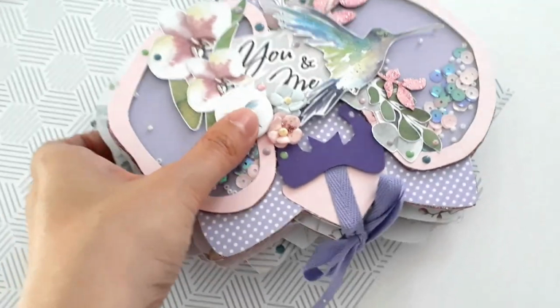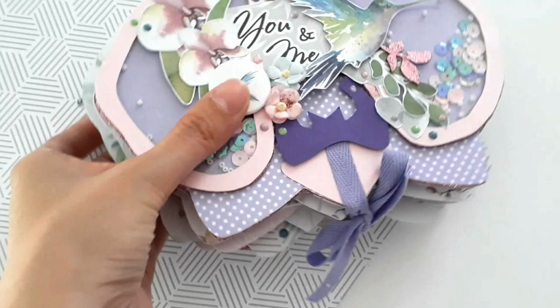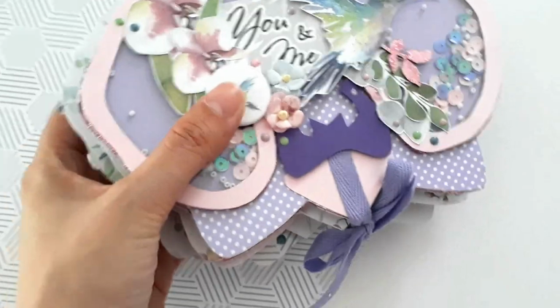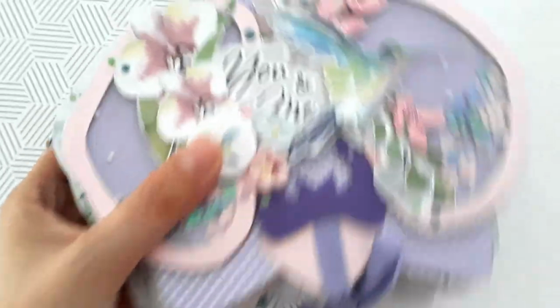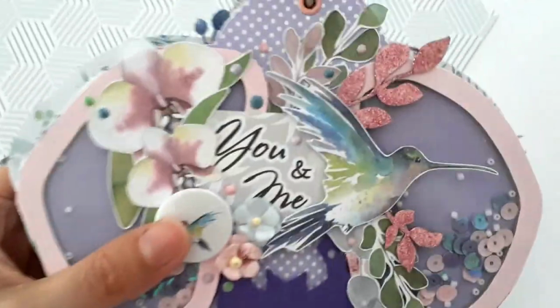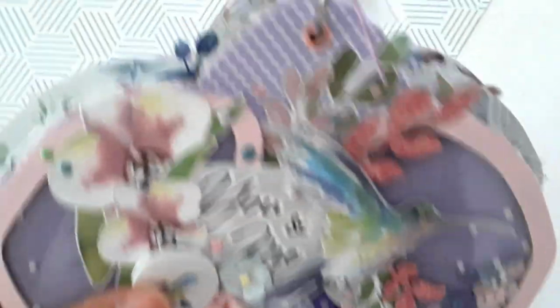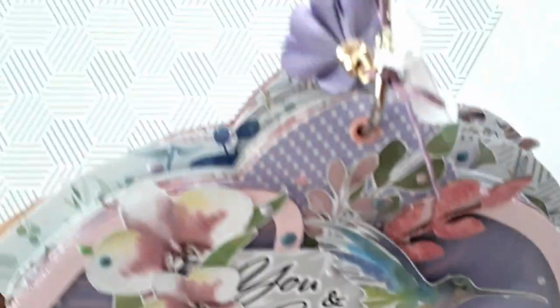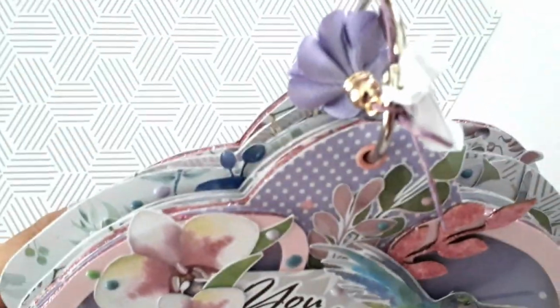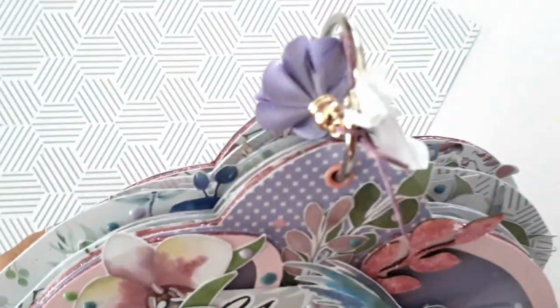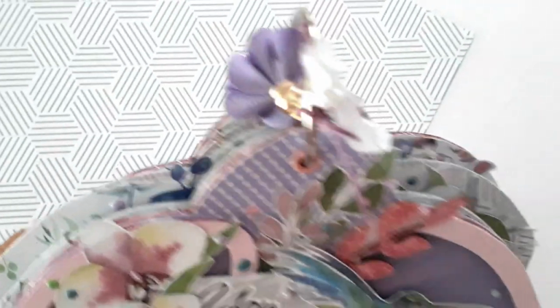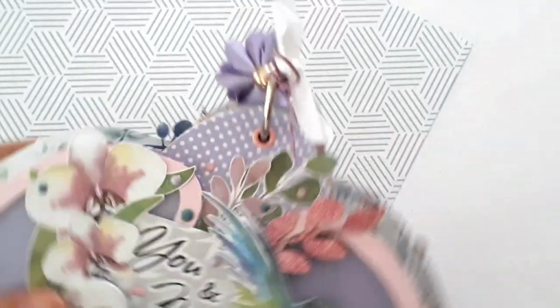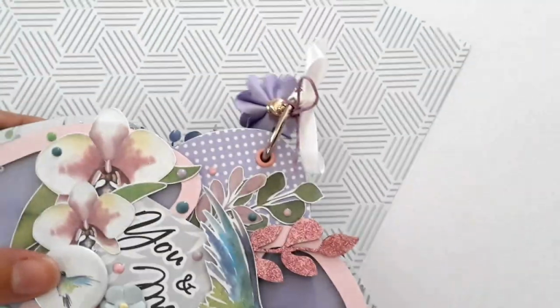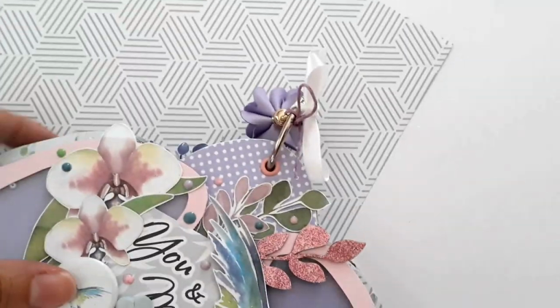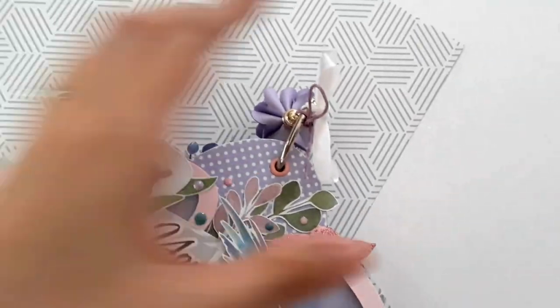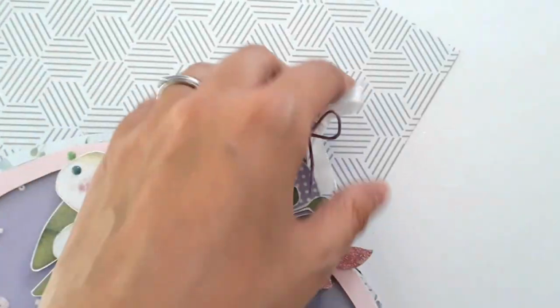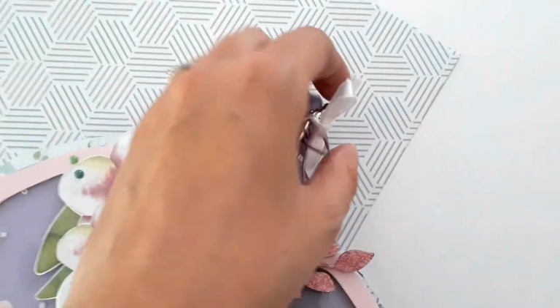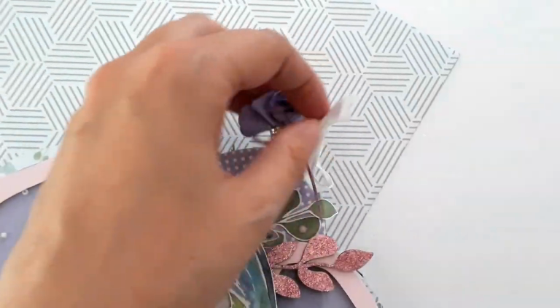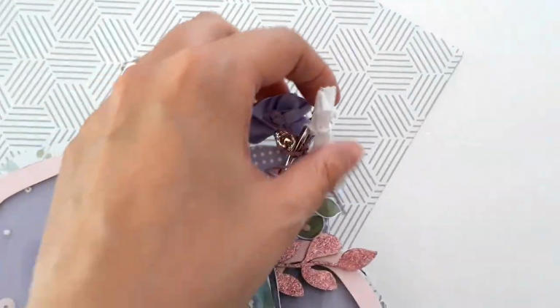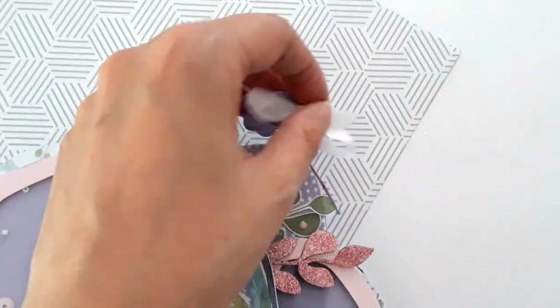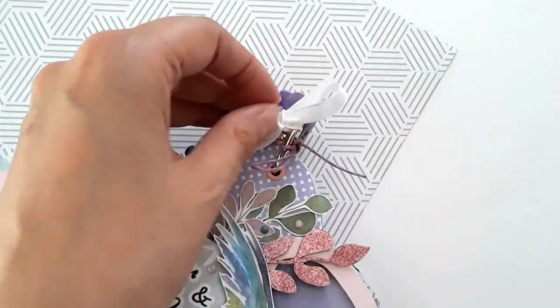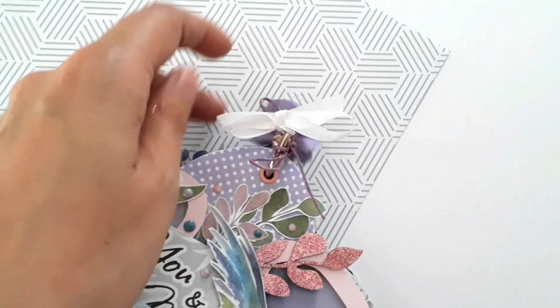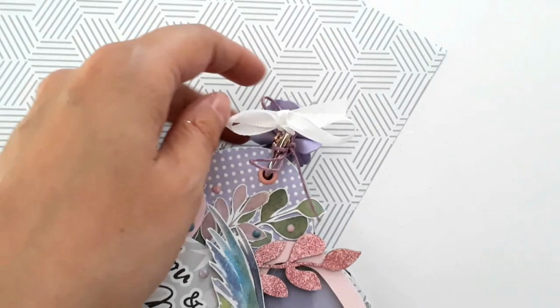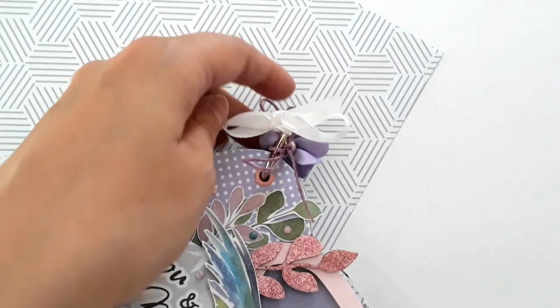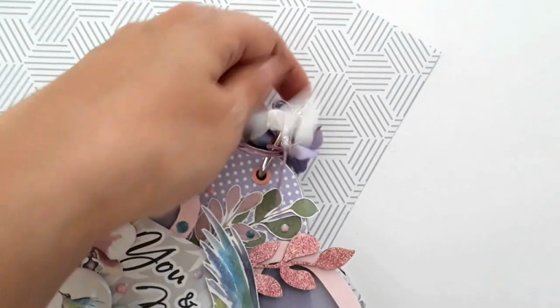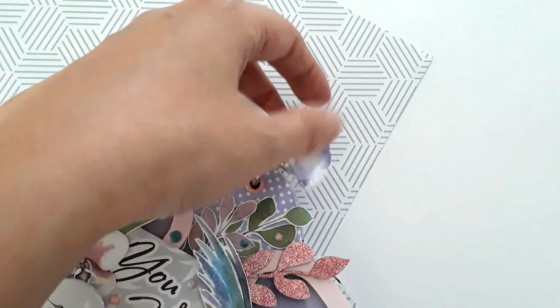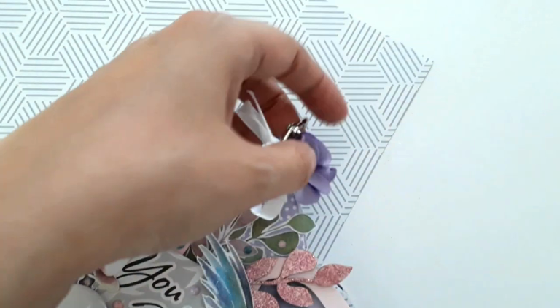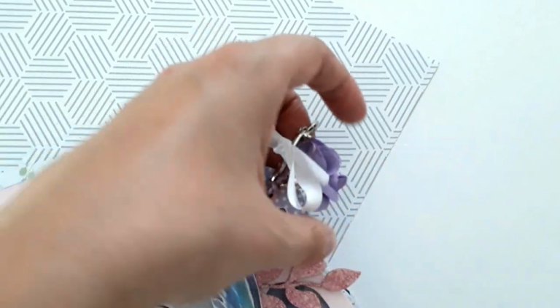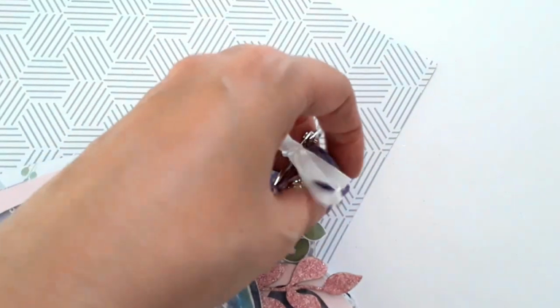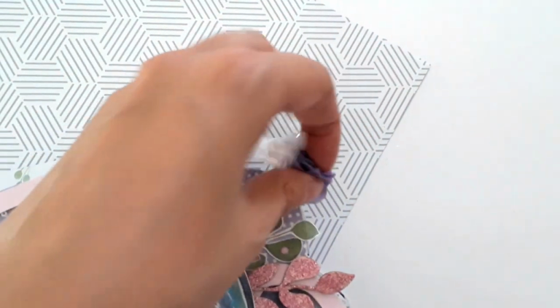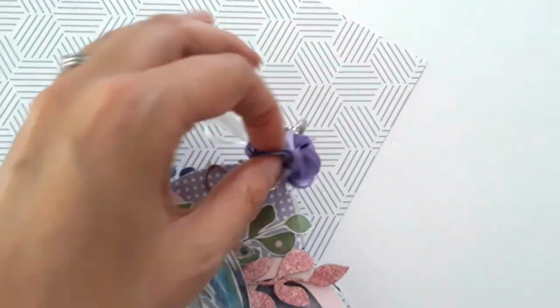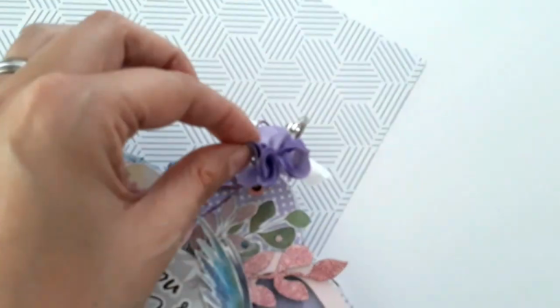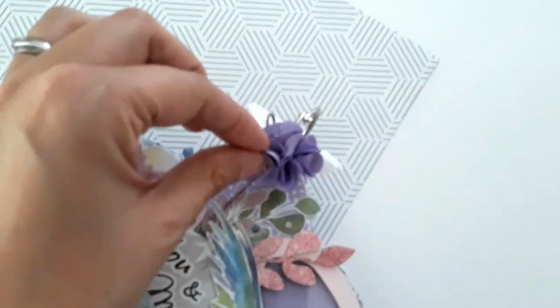Pour habiller l'anneau, j'ai utilisé ici un petit ruban, du fil ciré et une pampille de la boutique.